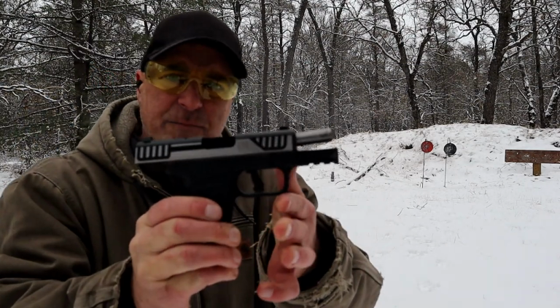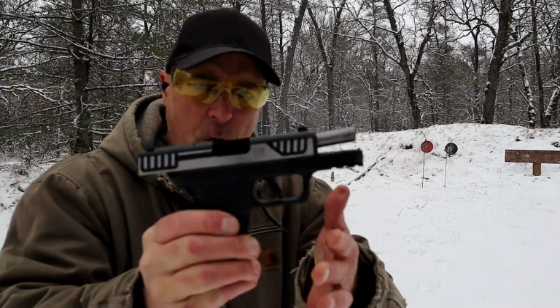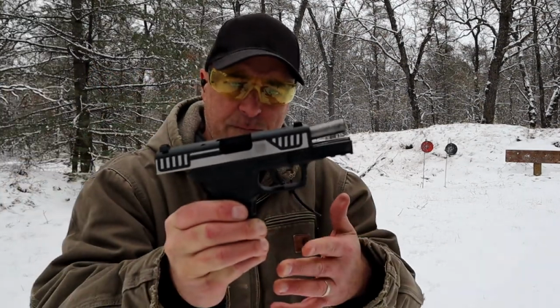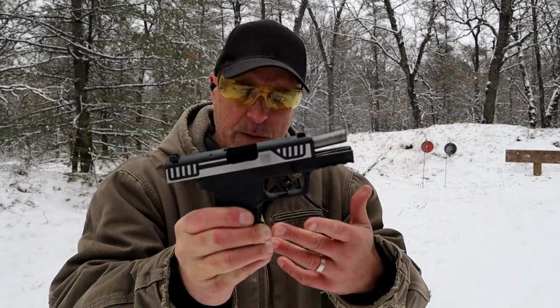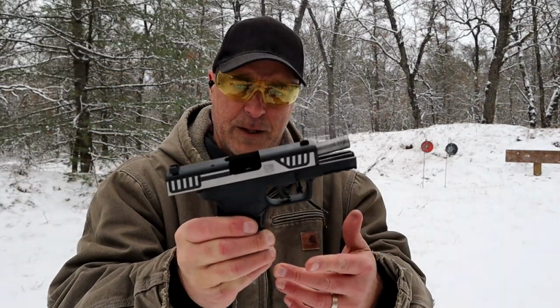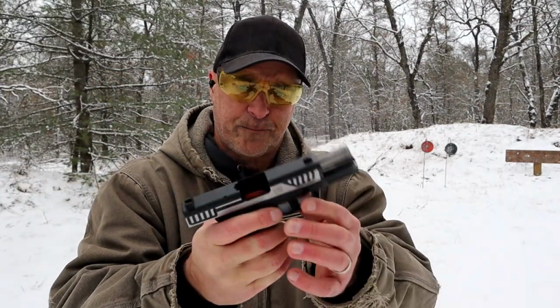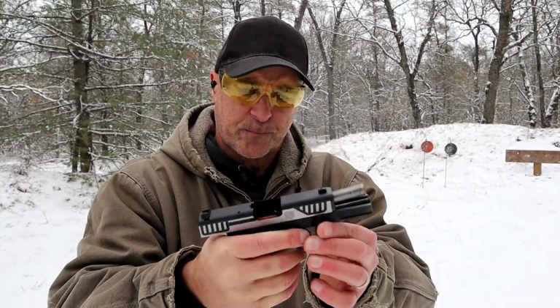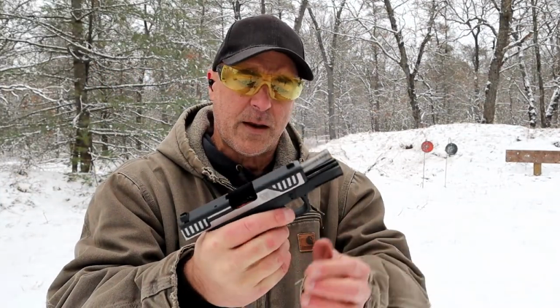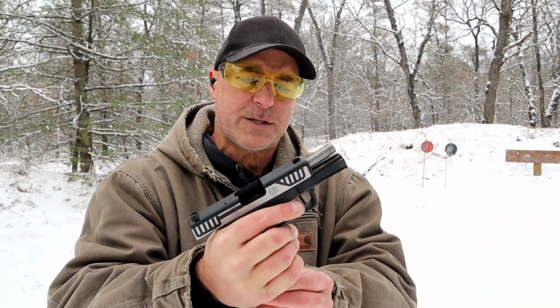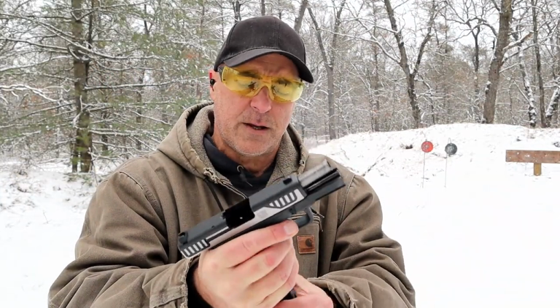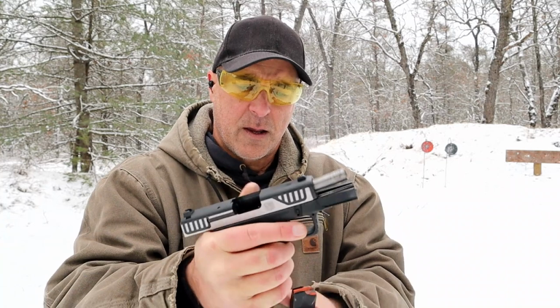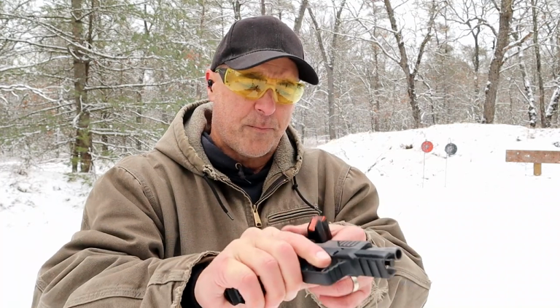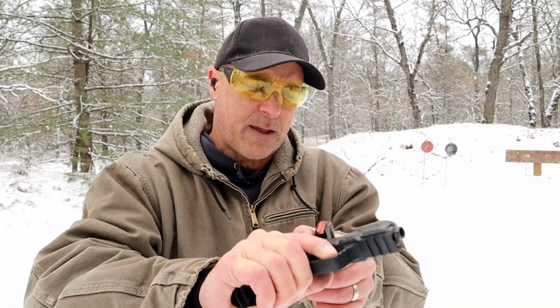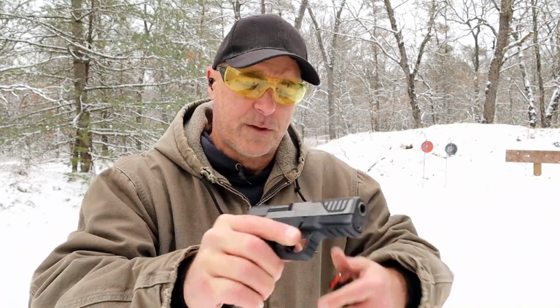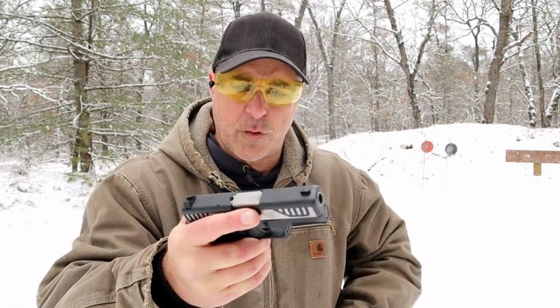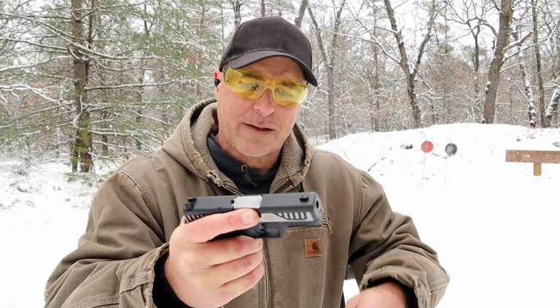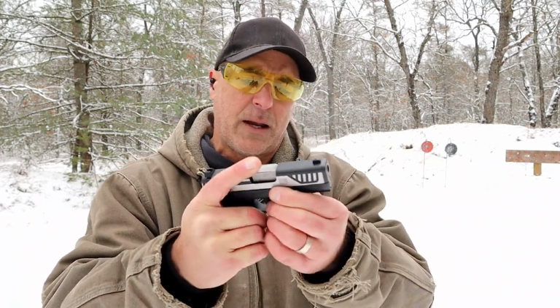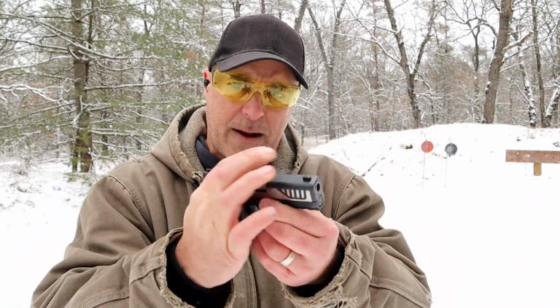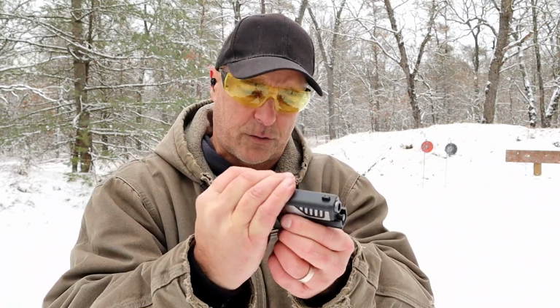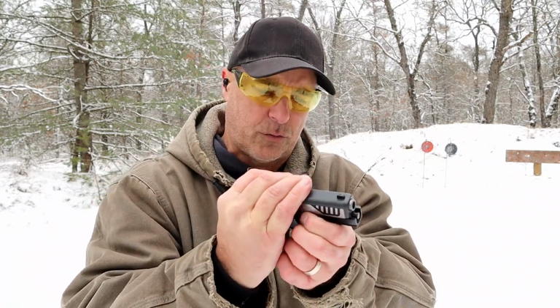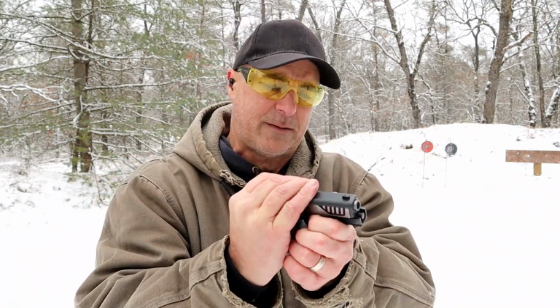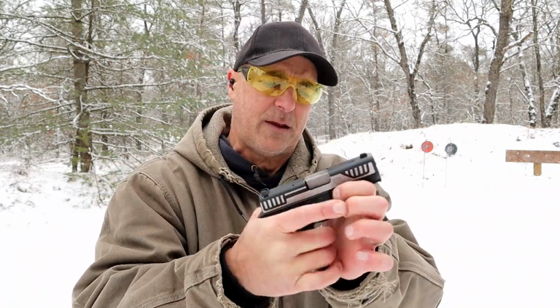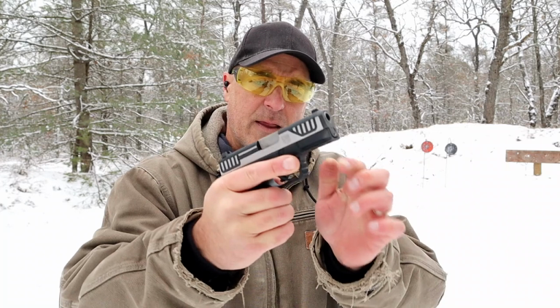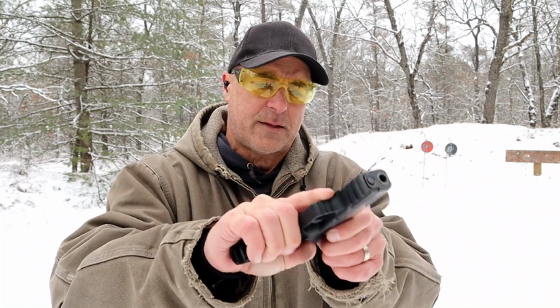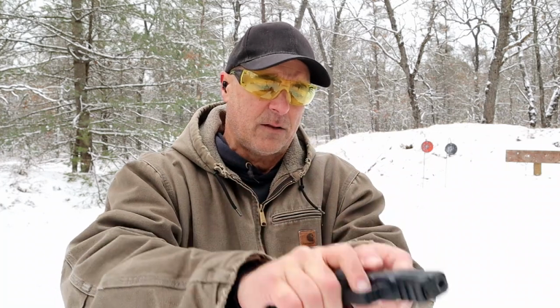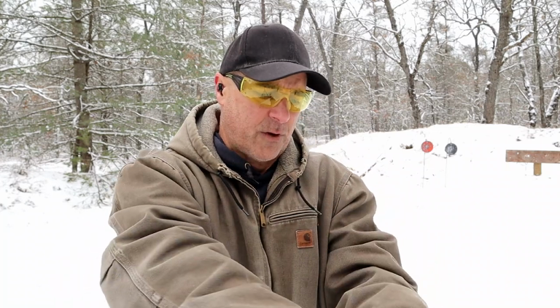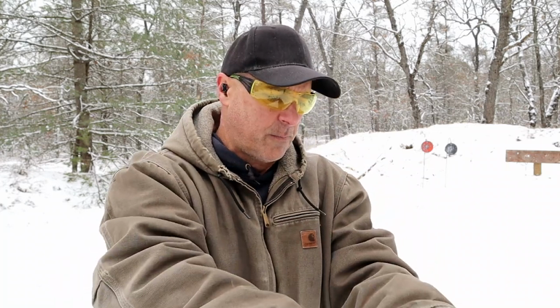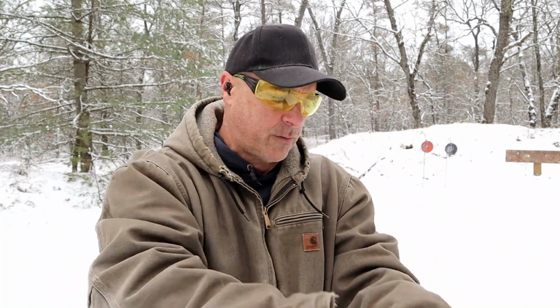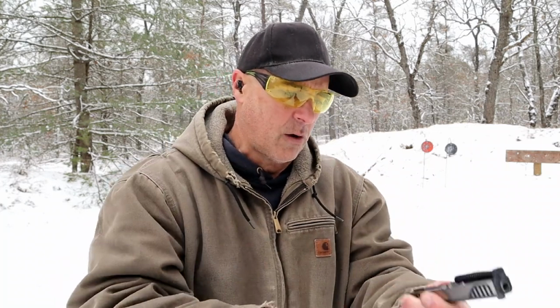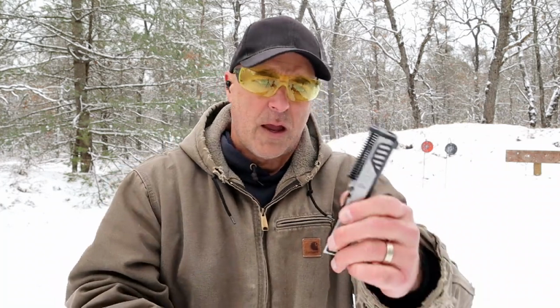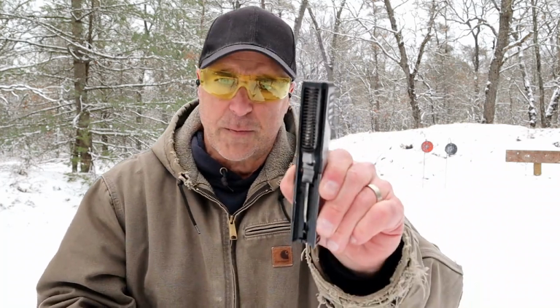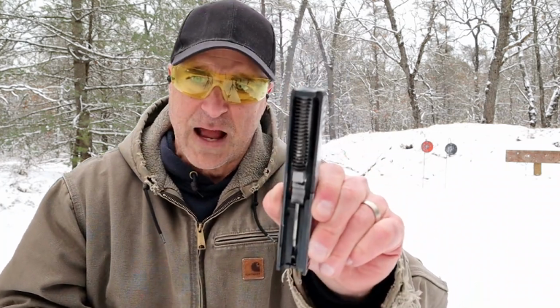It has performed very reliably. And as I mentioned, it breaks down similar to a Glock — so many handguns are doing that these days. Got the takedown levers right there.